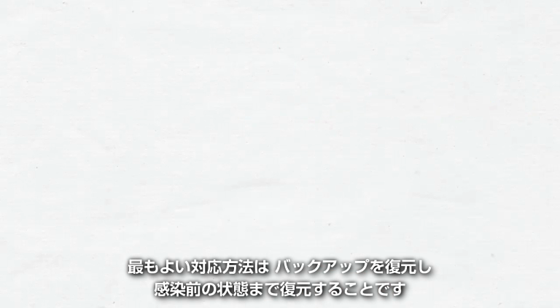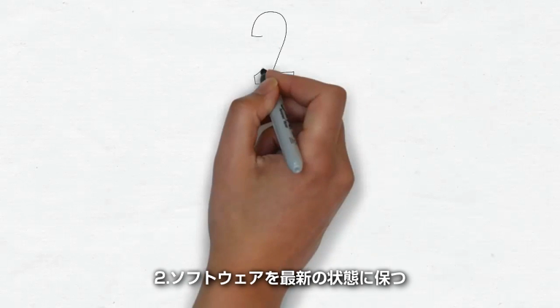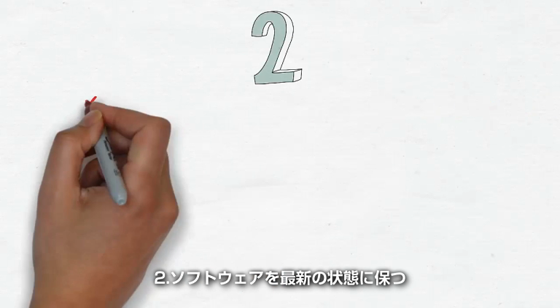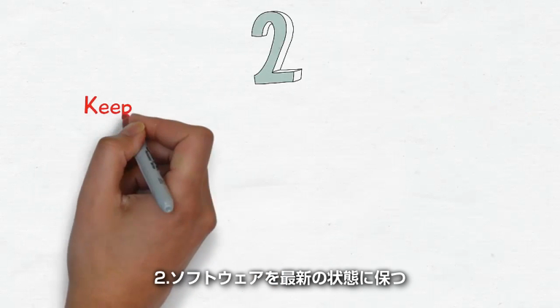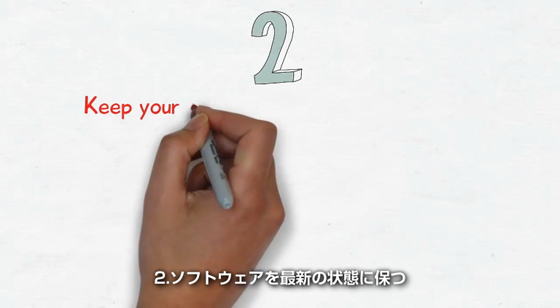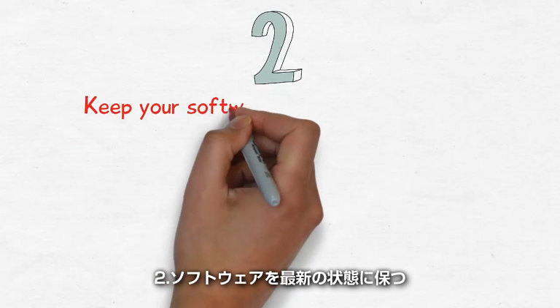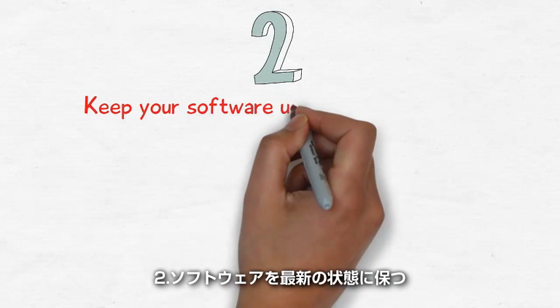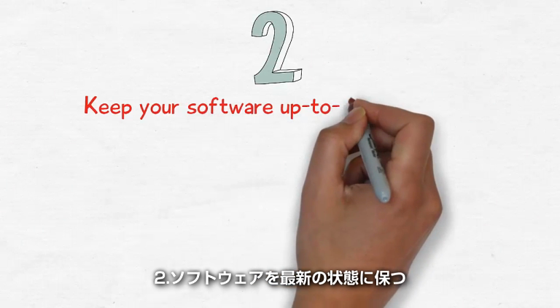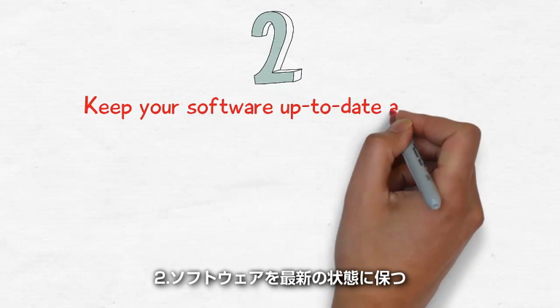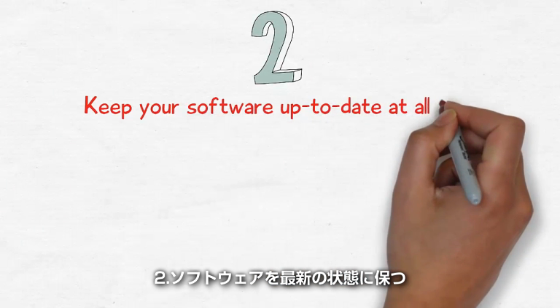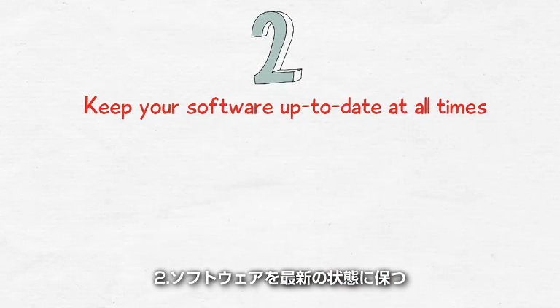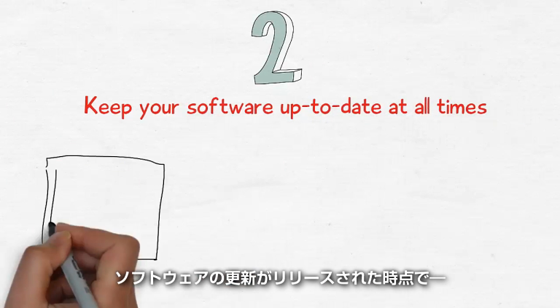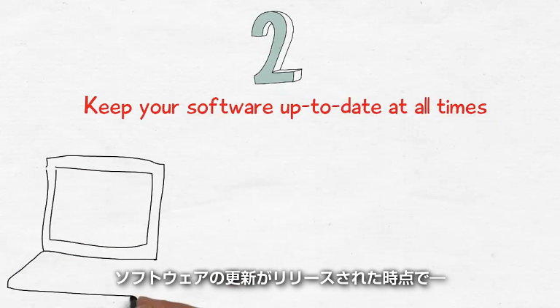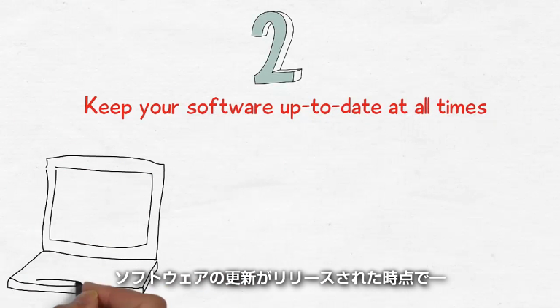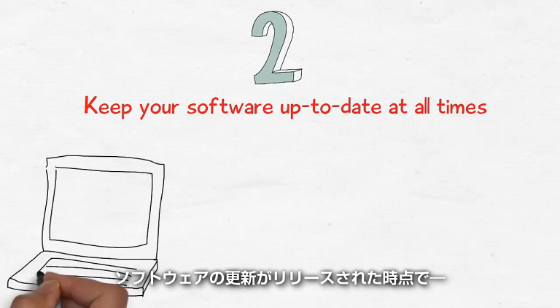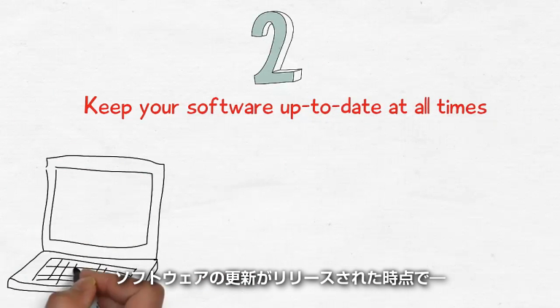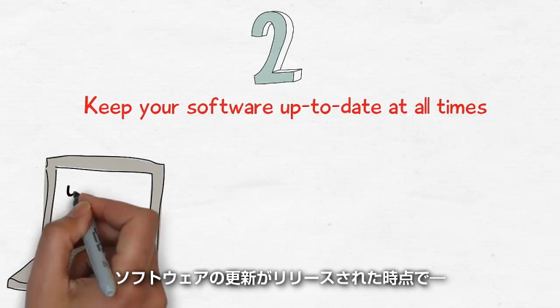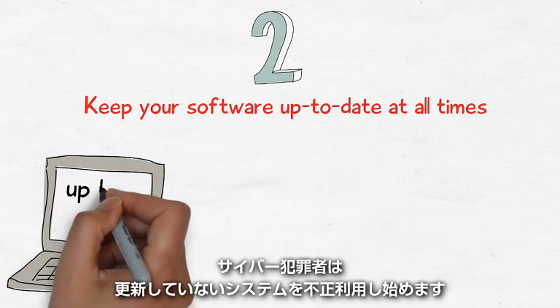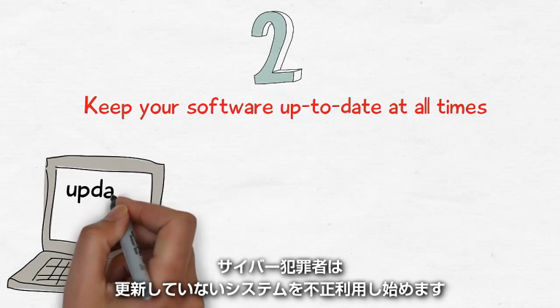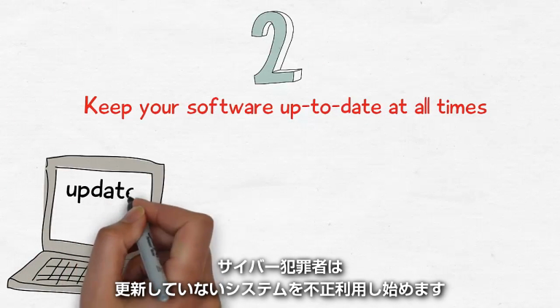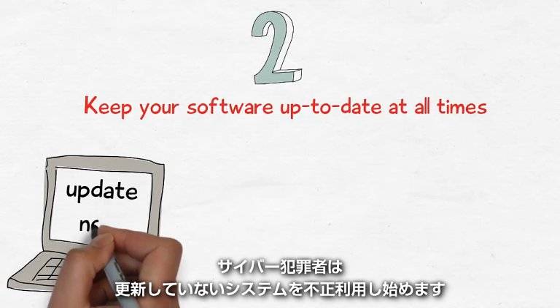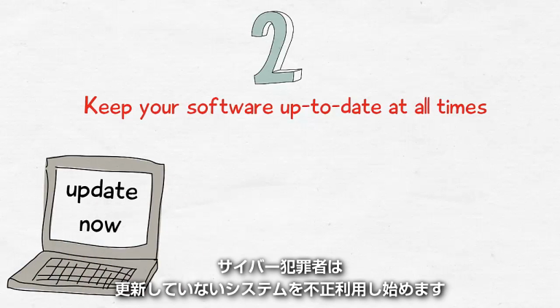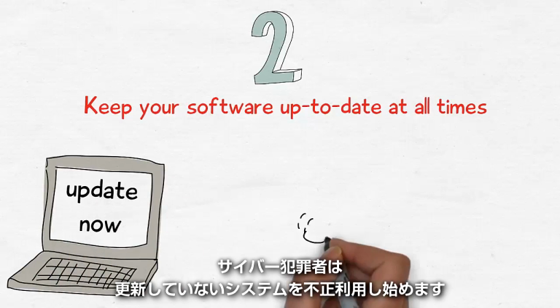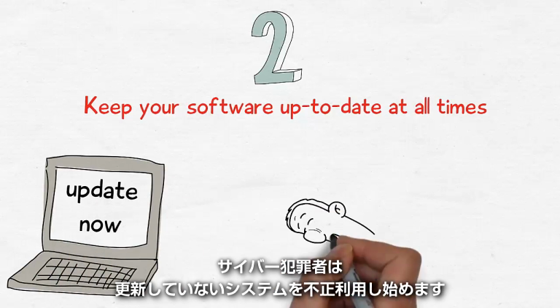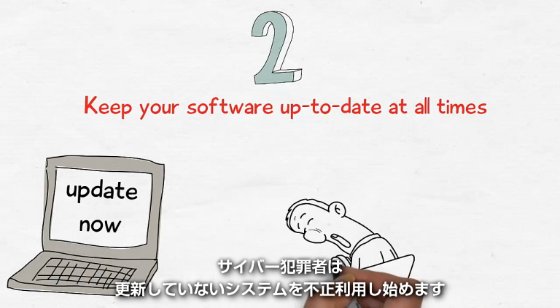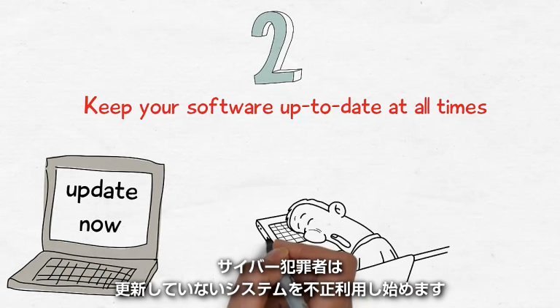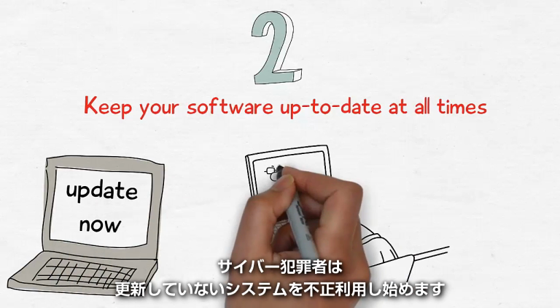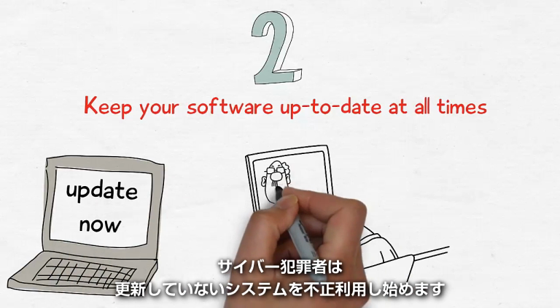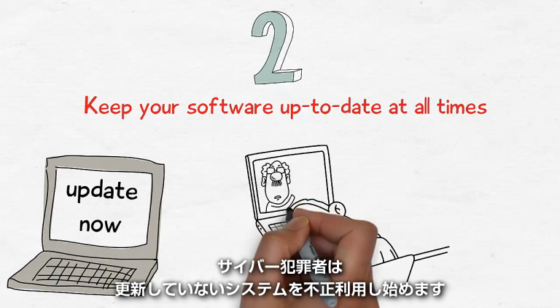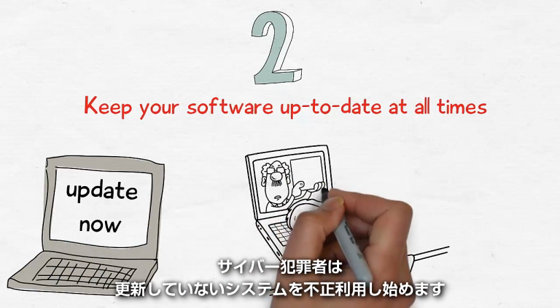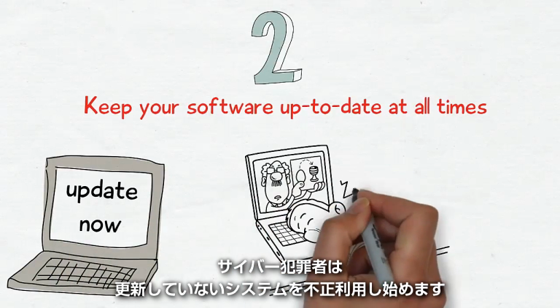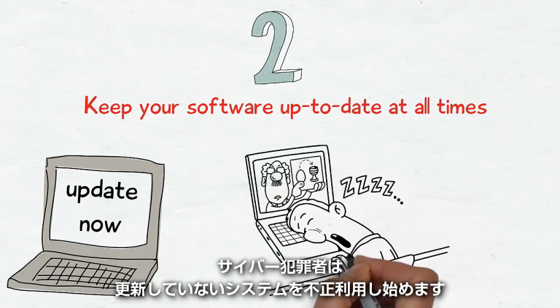2. Keep your software up-to-date at all times. As soon as a software update is released, cybercriminals have all the information they need to start exploiting any systems that have not yet been updated.